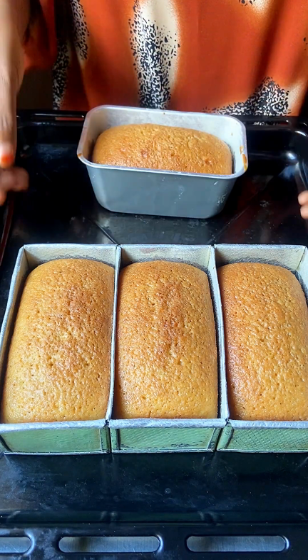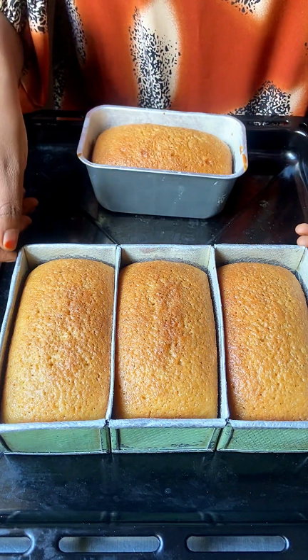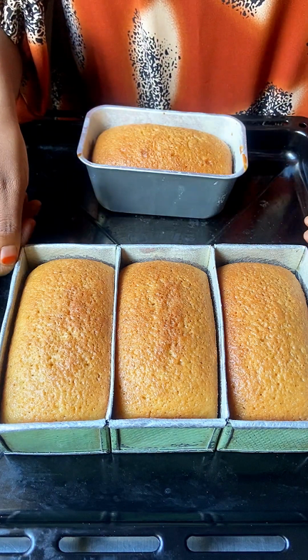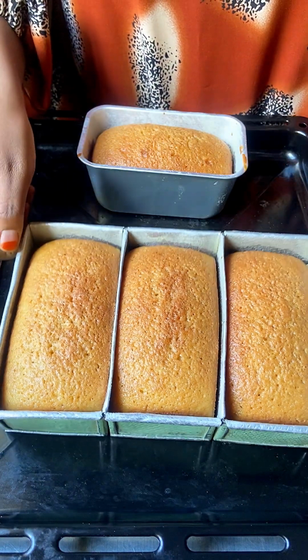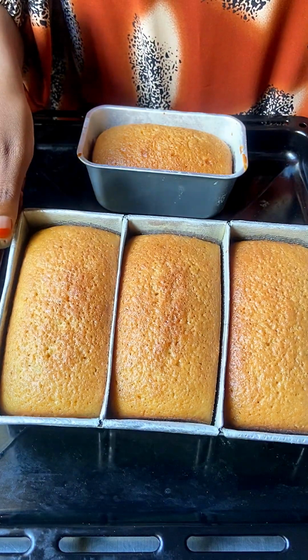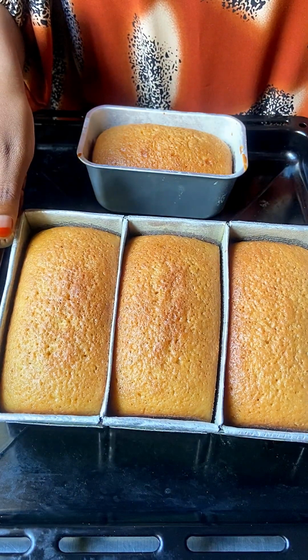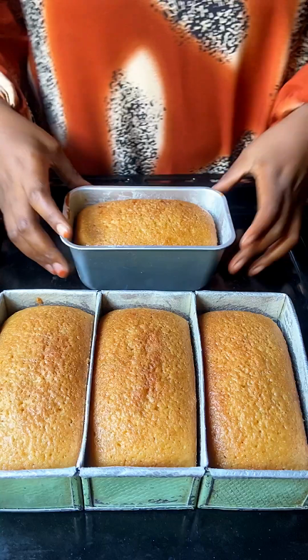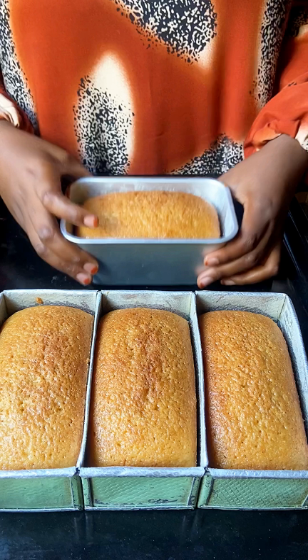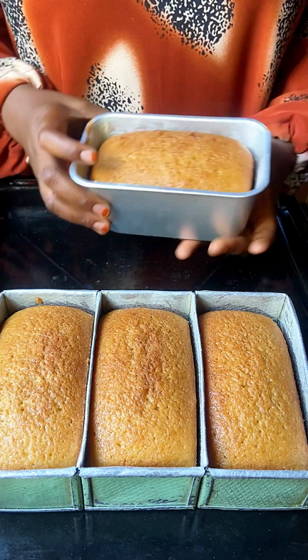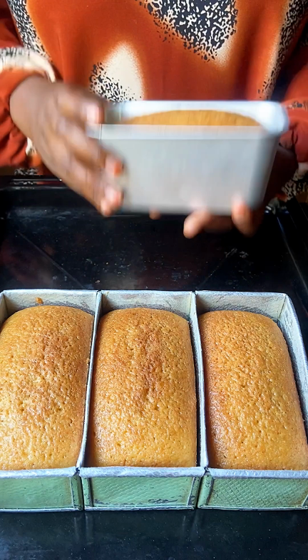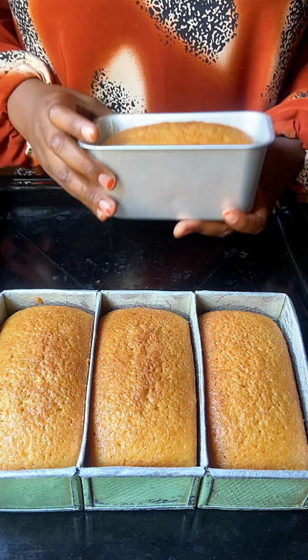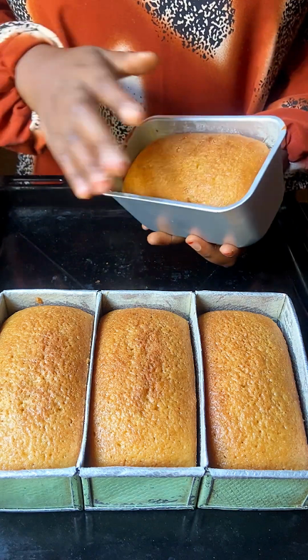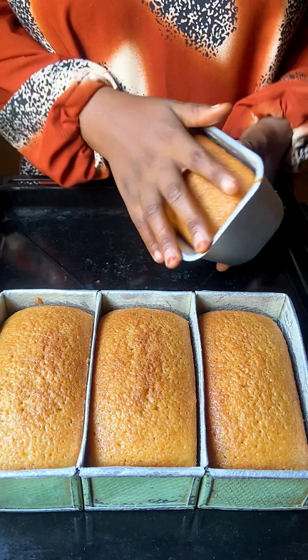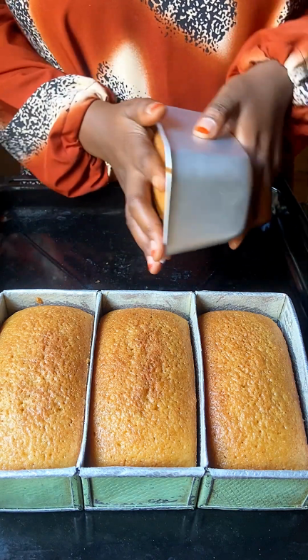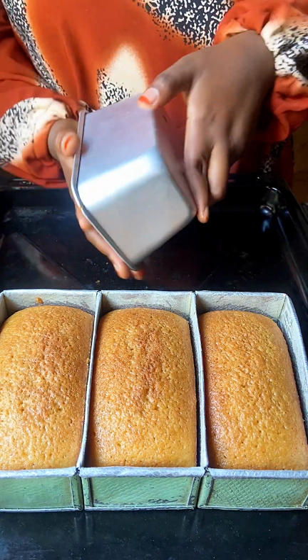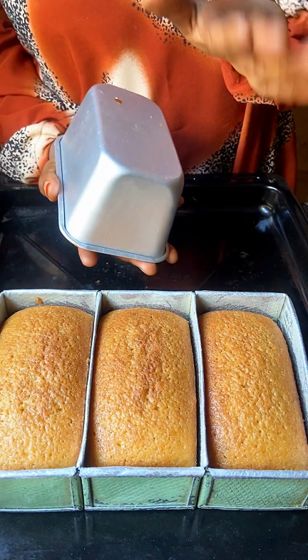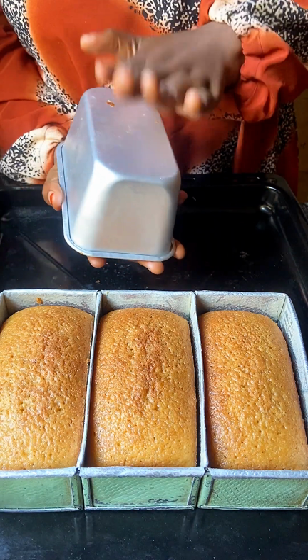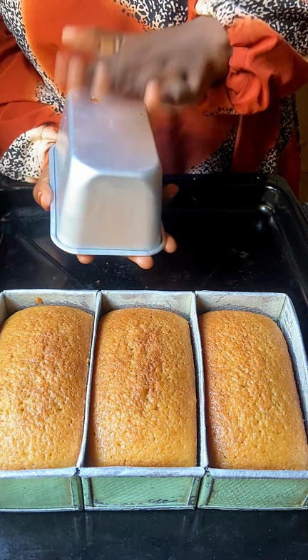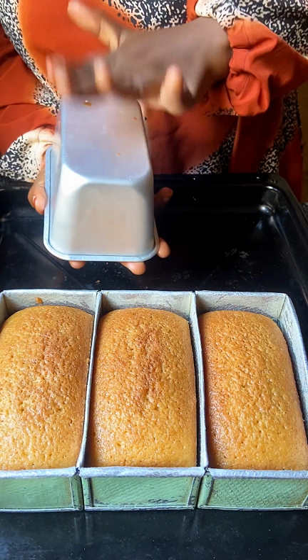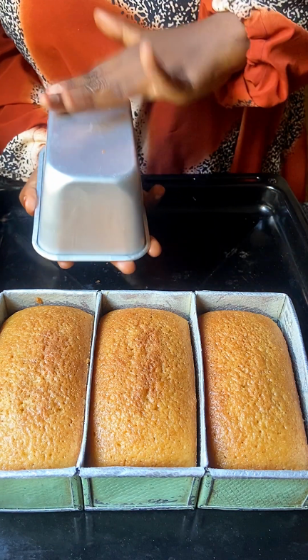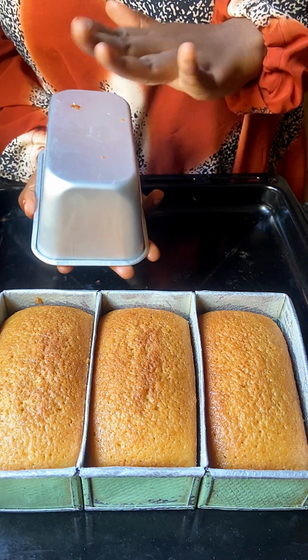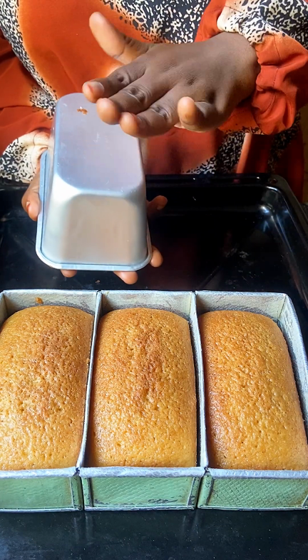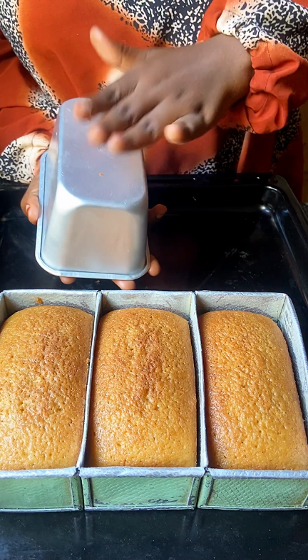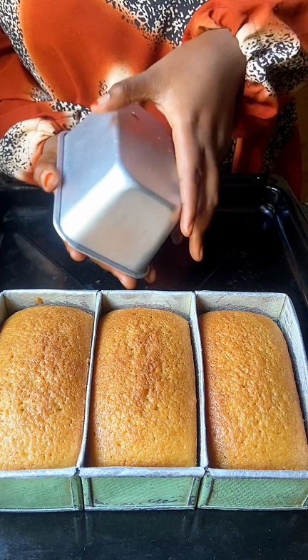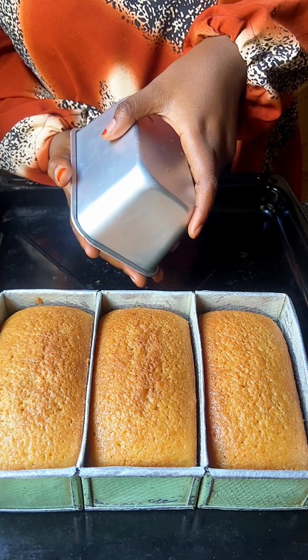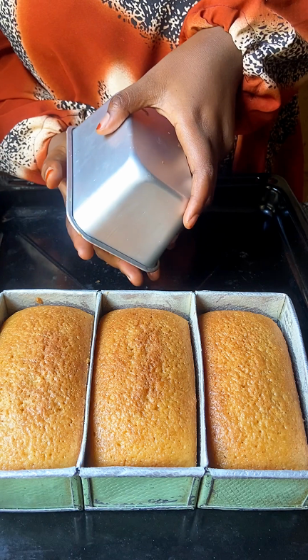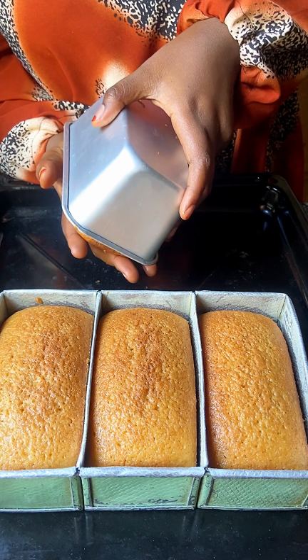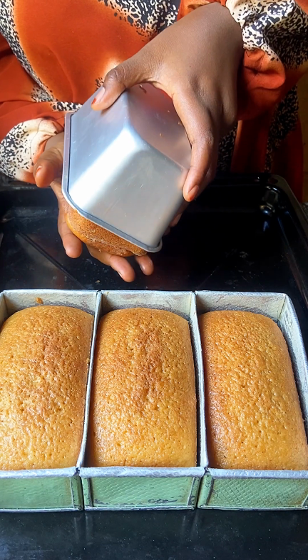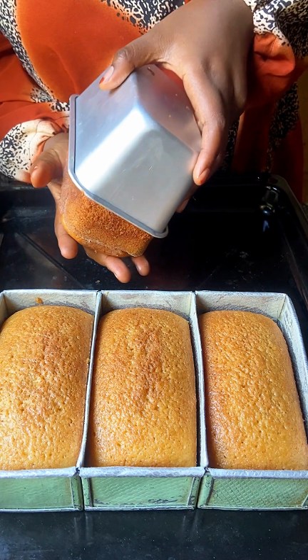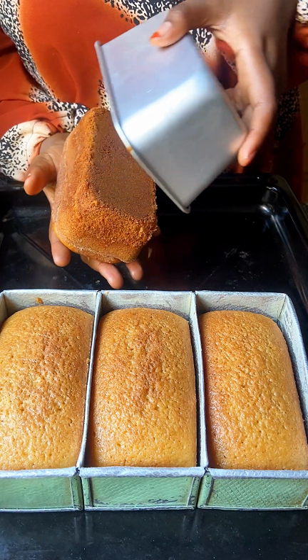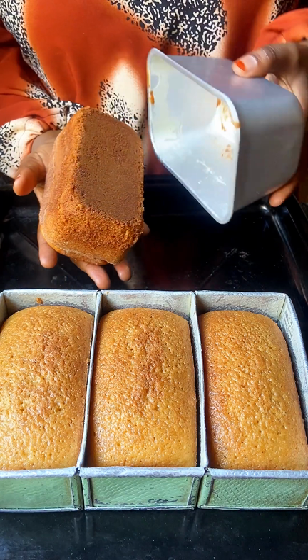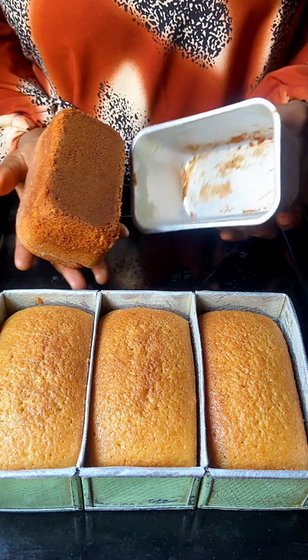Bring it out and allow it to completely cool off before removing it from the pan. Look at the texture of the cake — it is so smooth, soft, and beautiful.